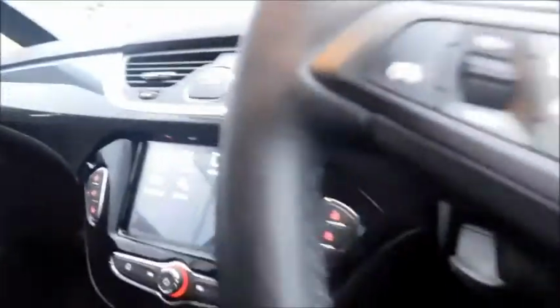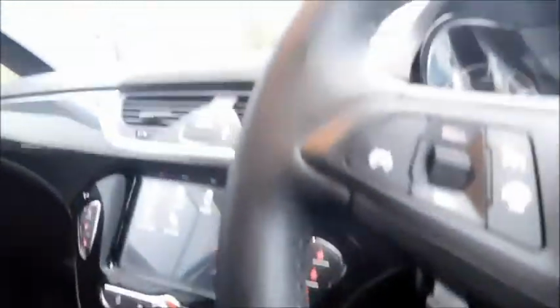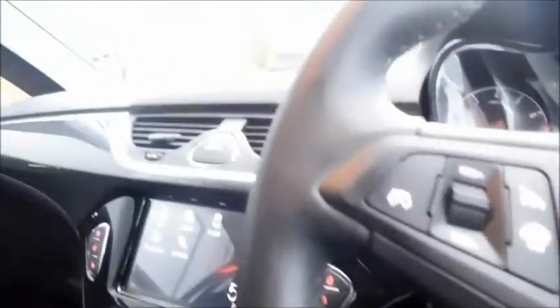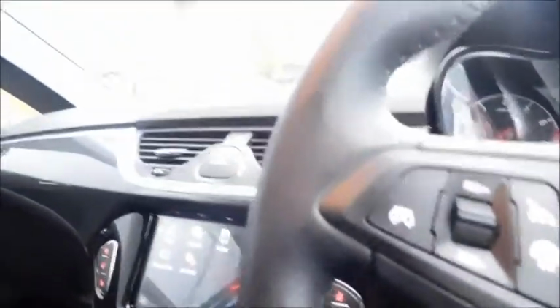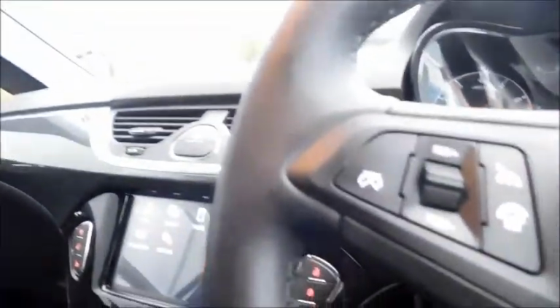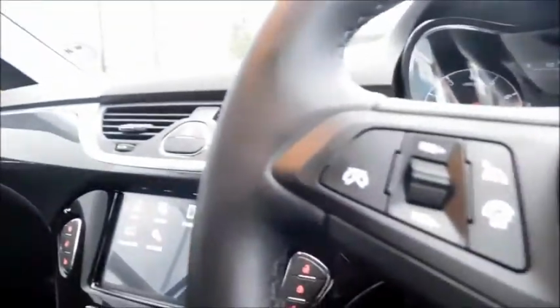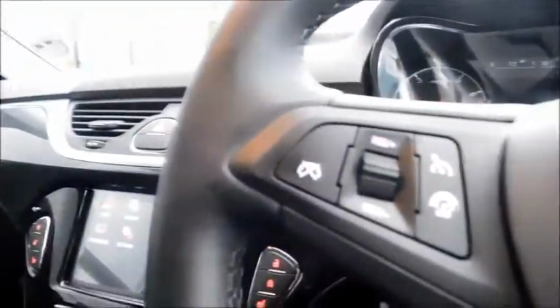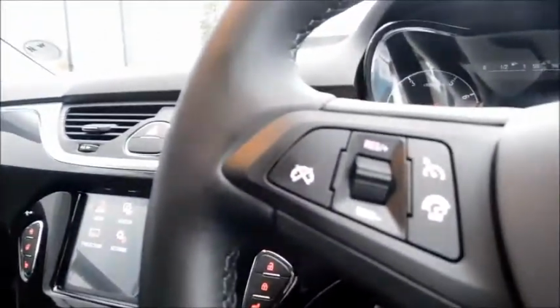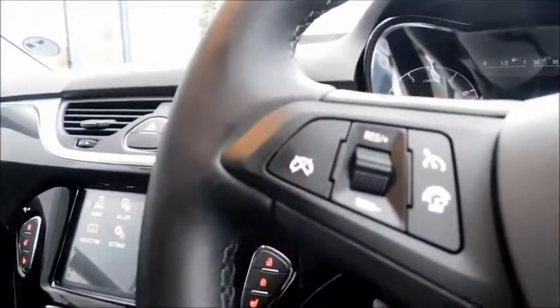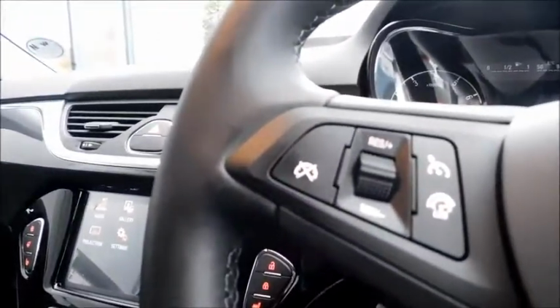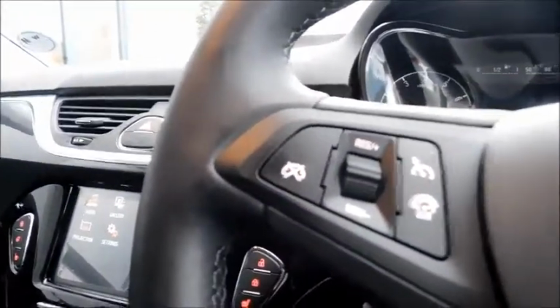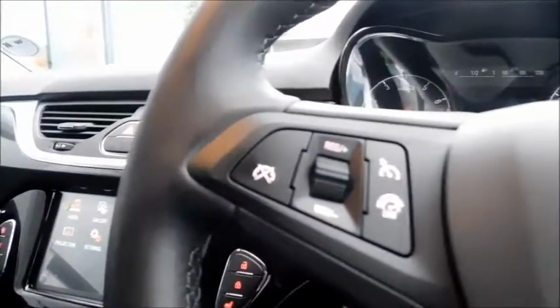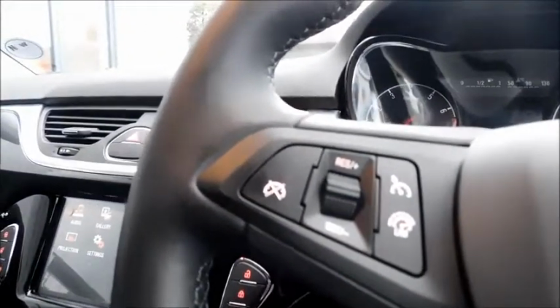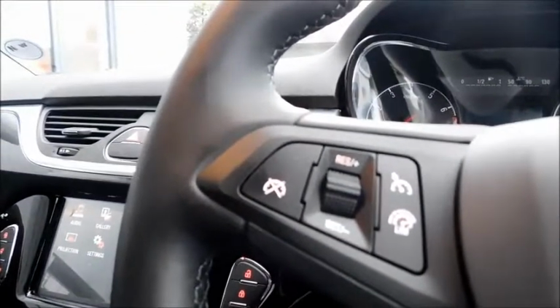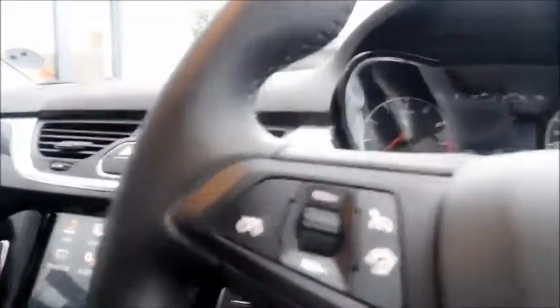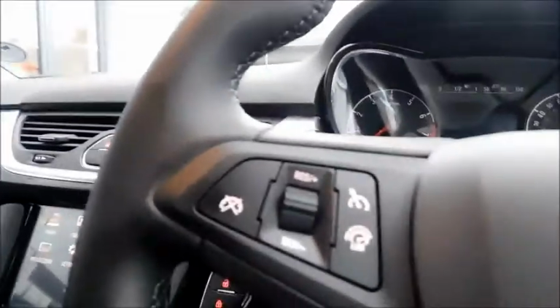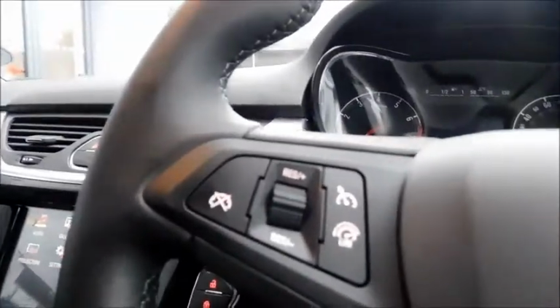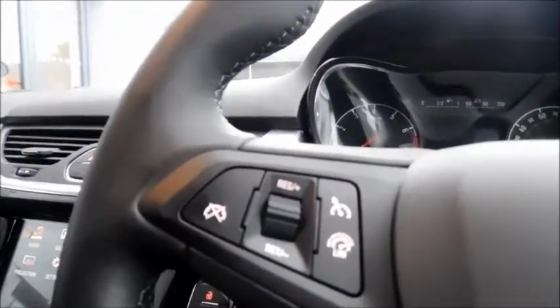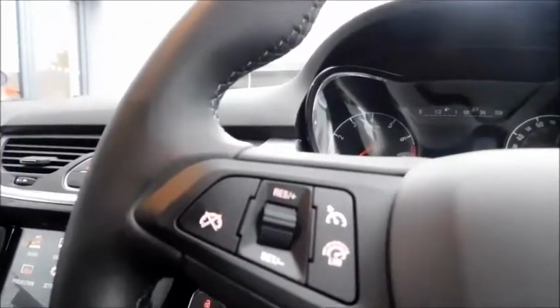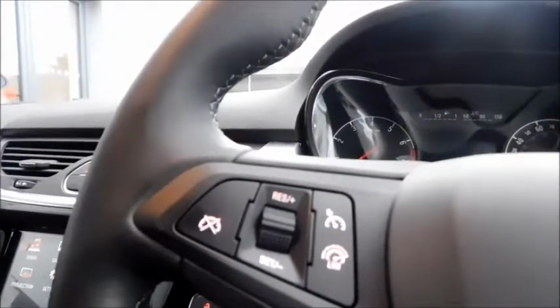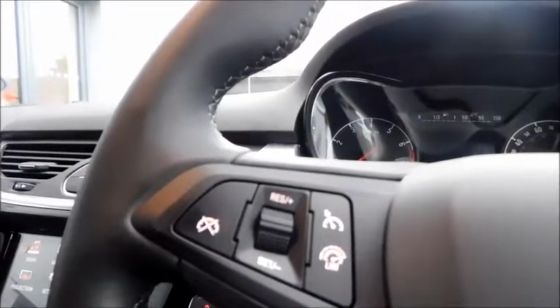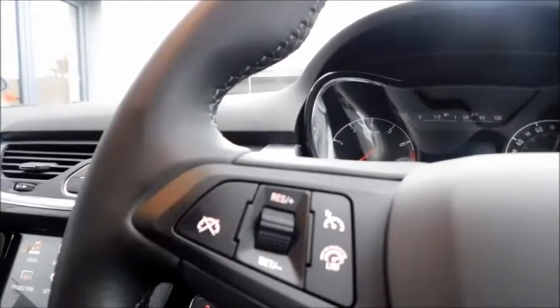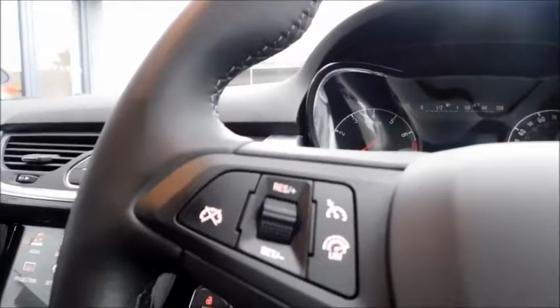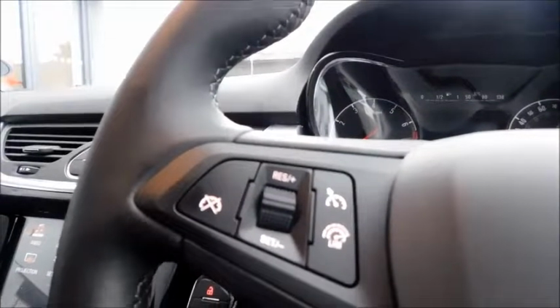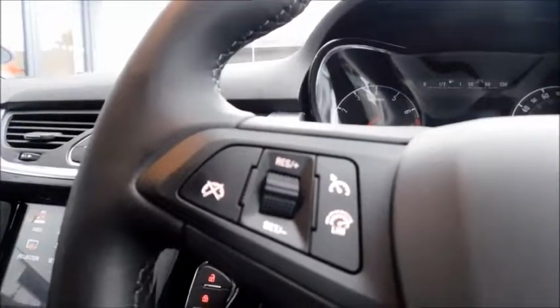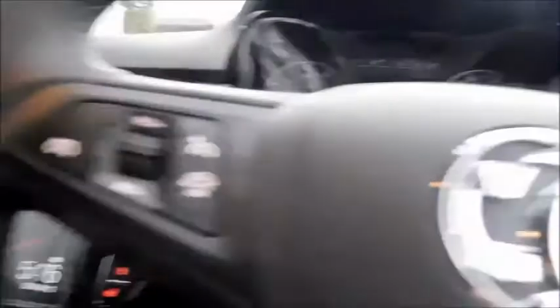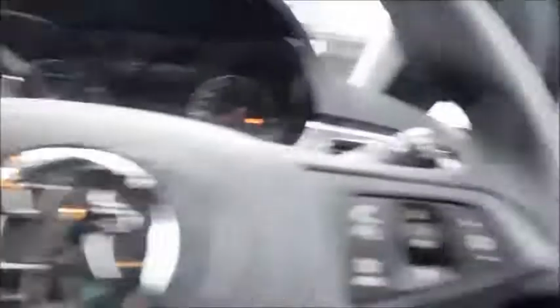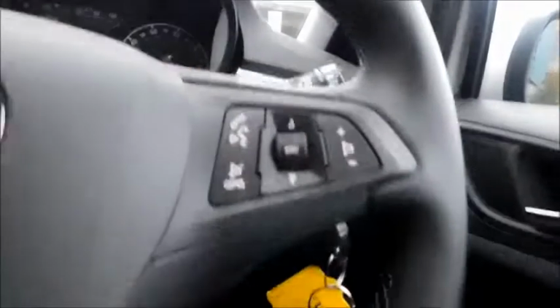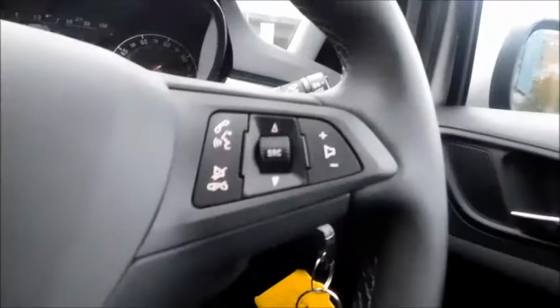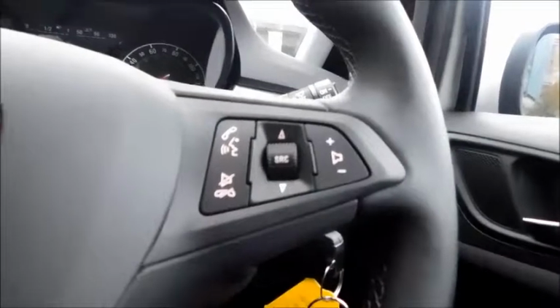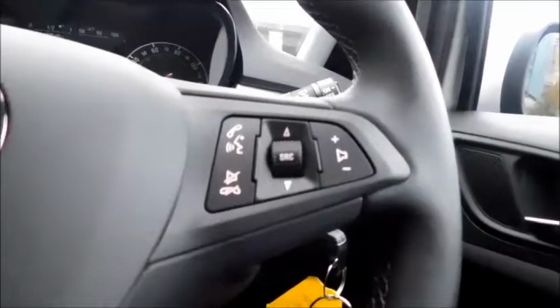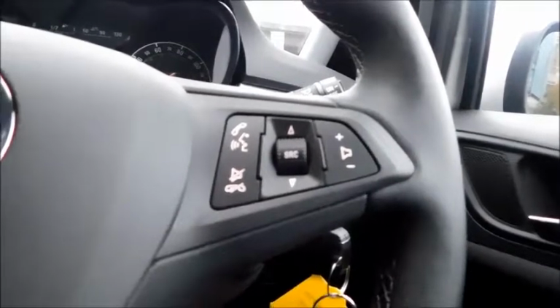The car features steering wheel controls, including features such as cruise control, speed limiter, and also adjusting your volume.